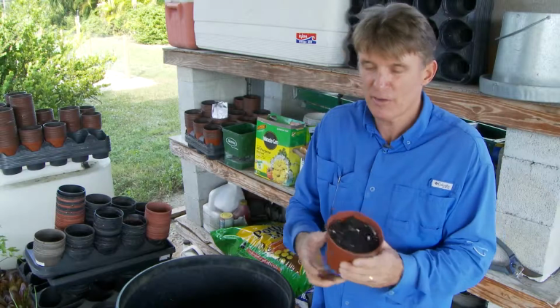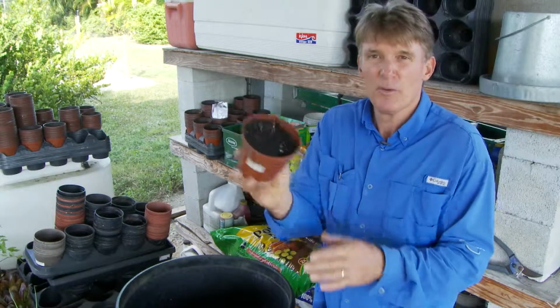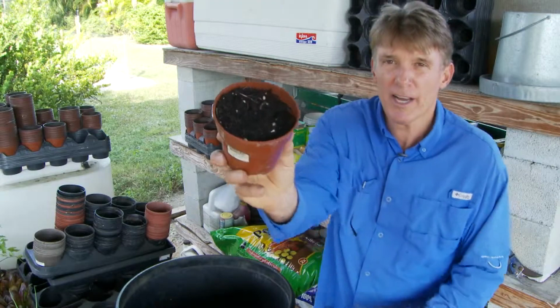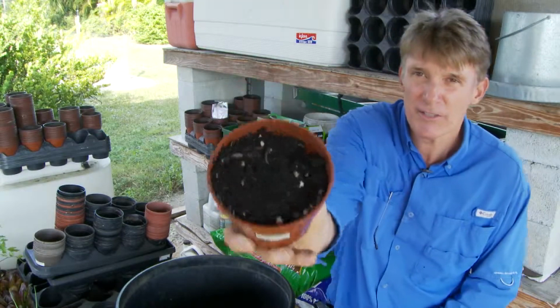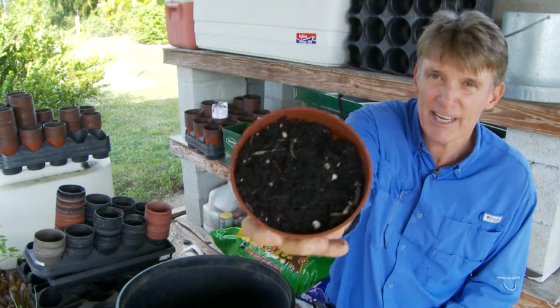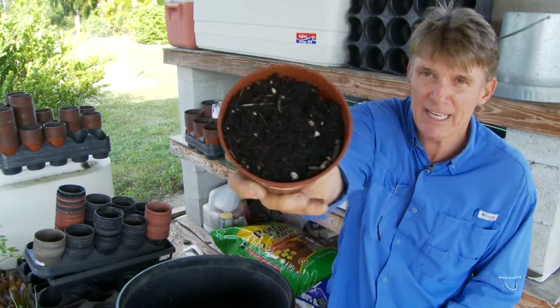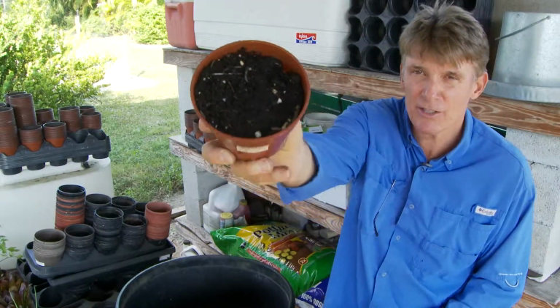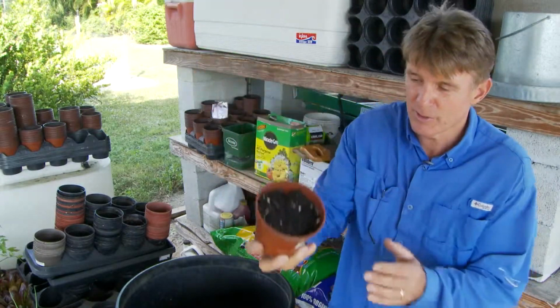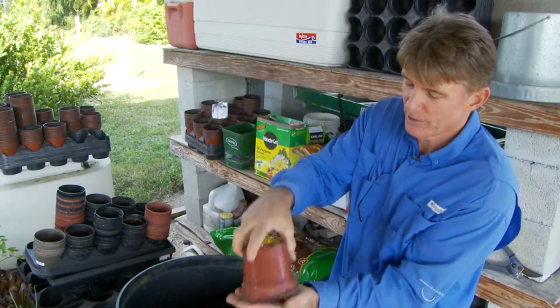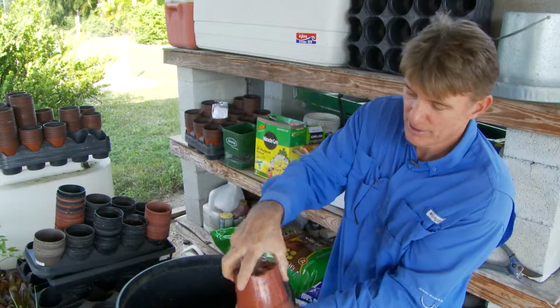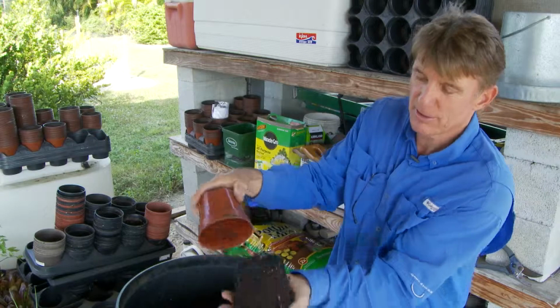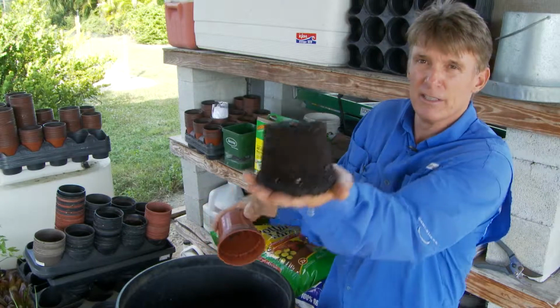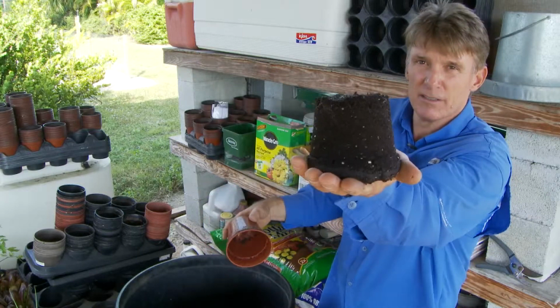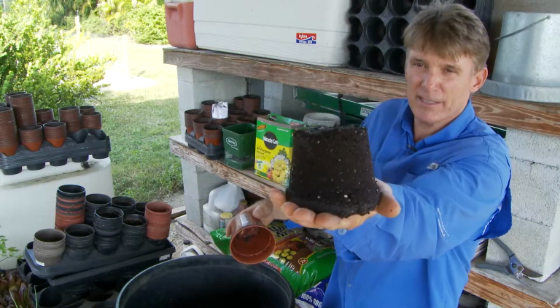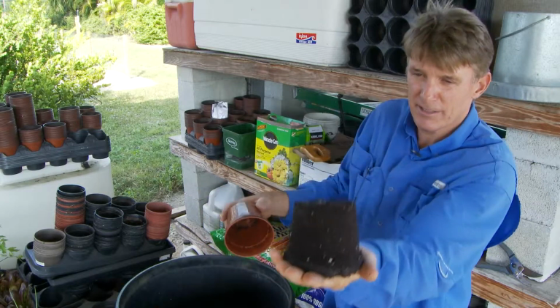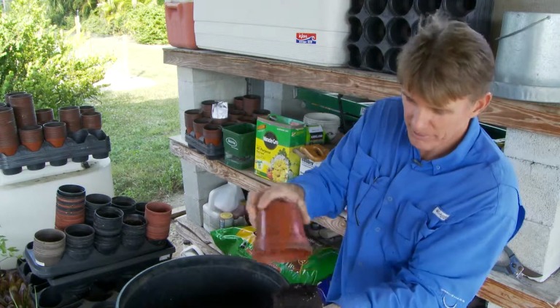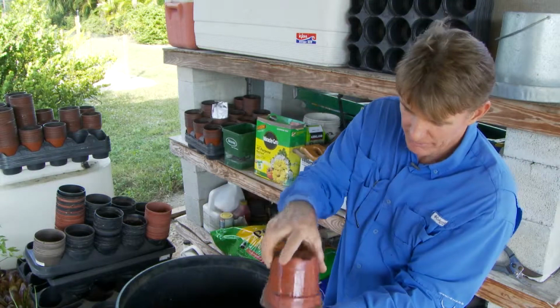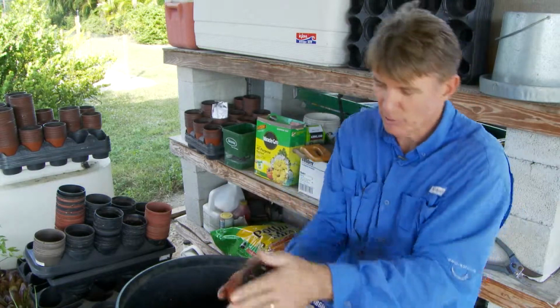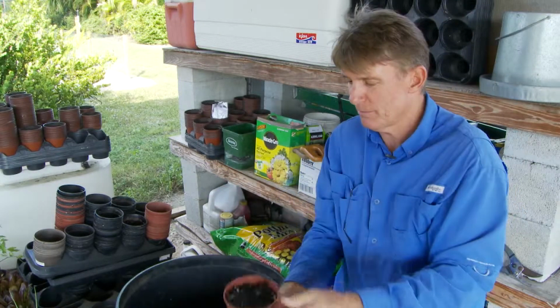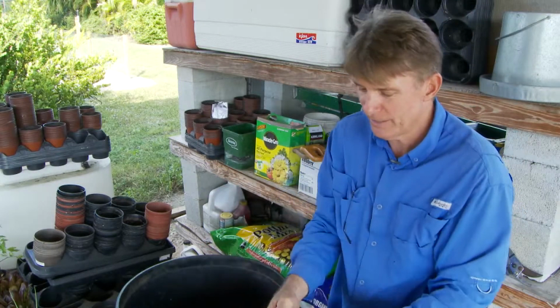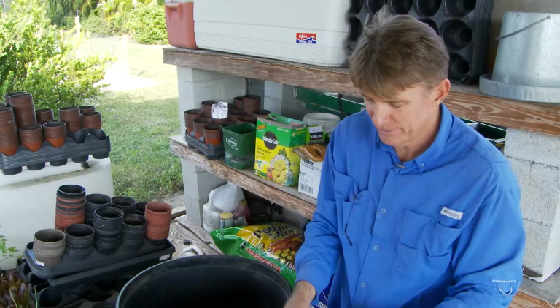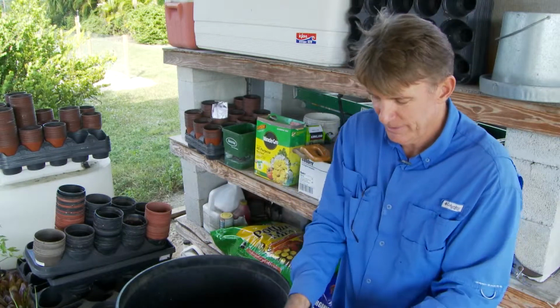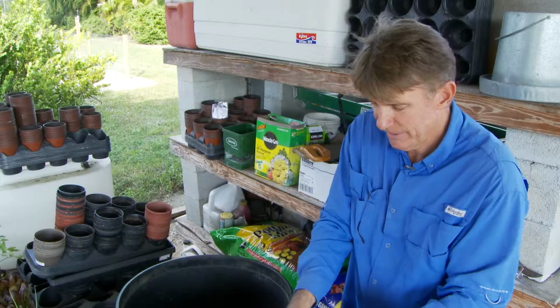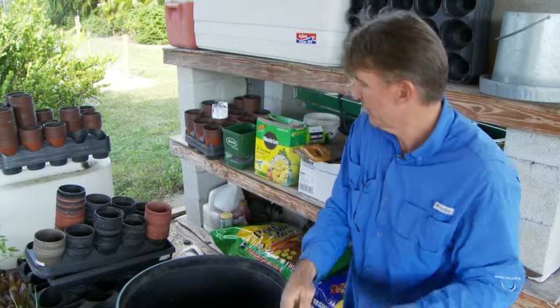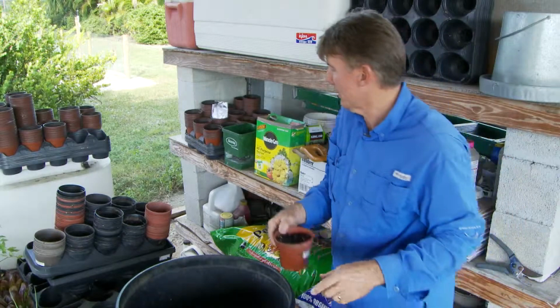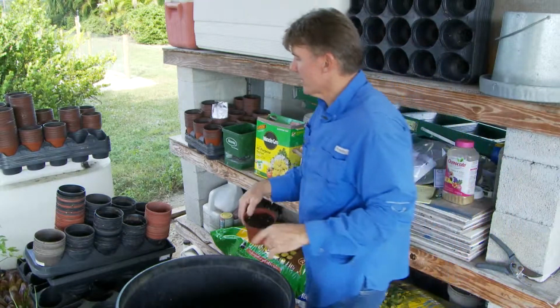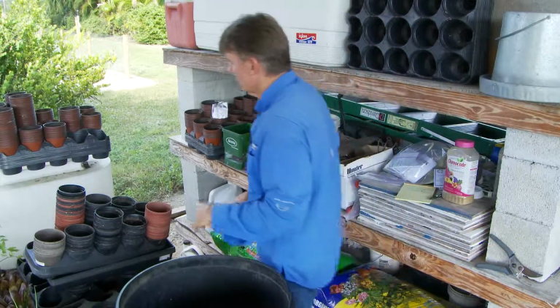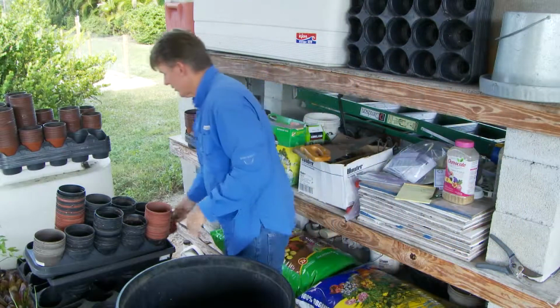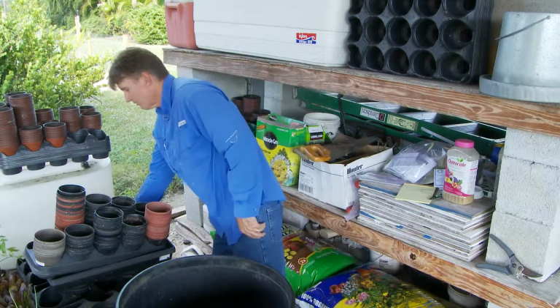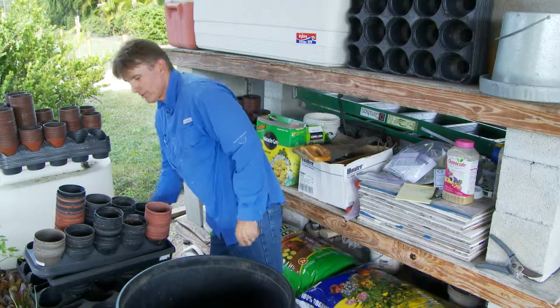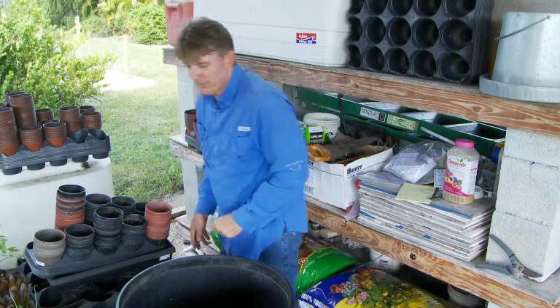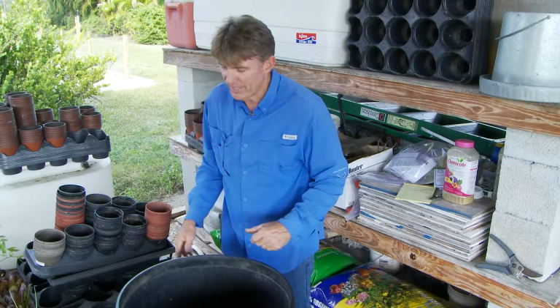I don't know if you can see how black that dirt is, but this dirt right here is black as the ace of spades. I have some cocoa plum in this — I don't know if it likes it or not, but so far I don't have any results from that.